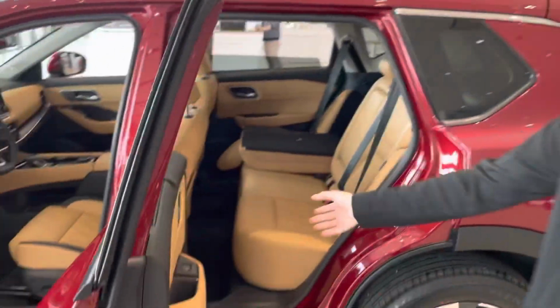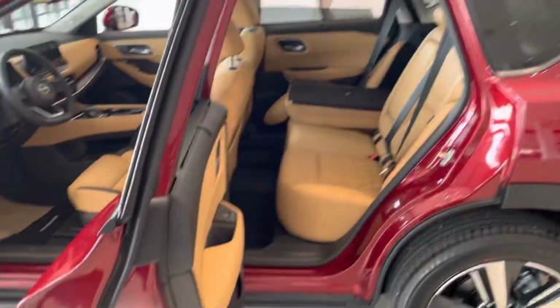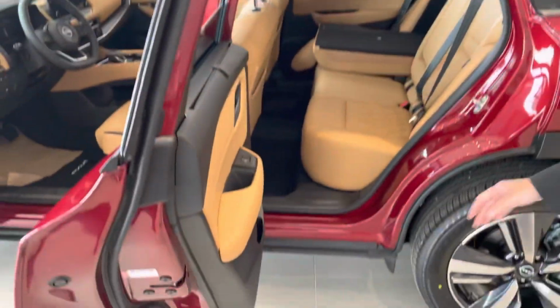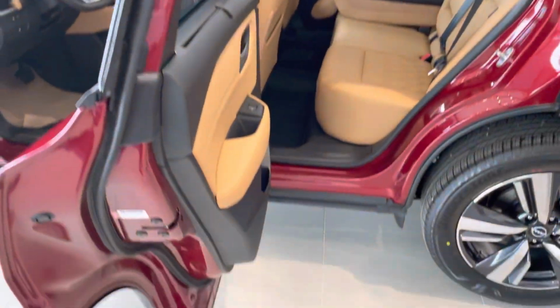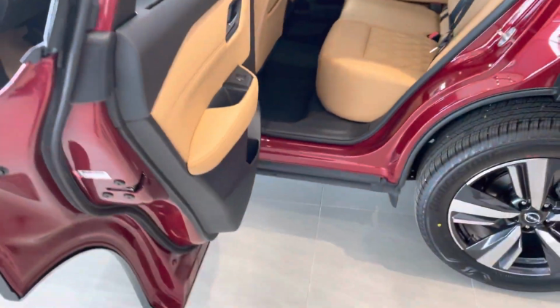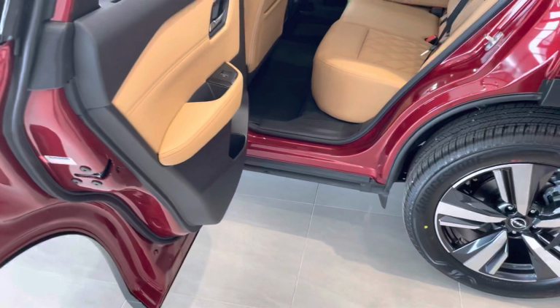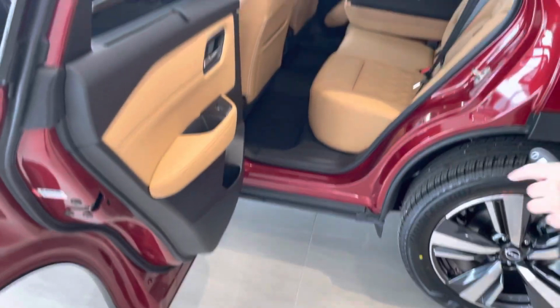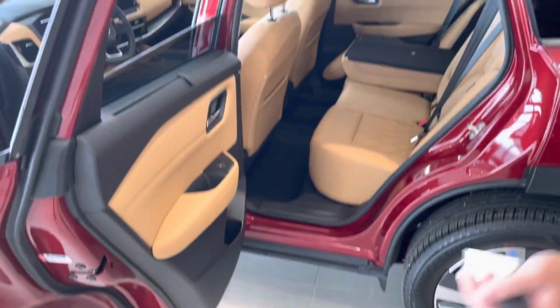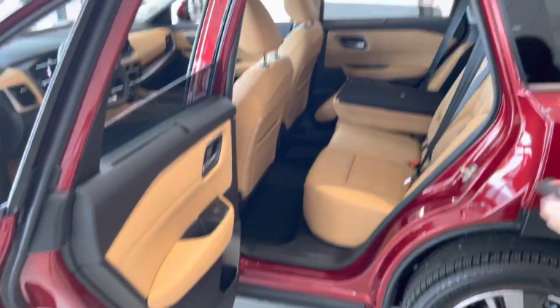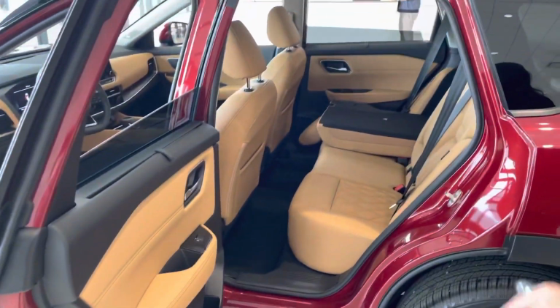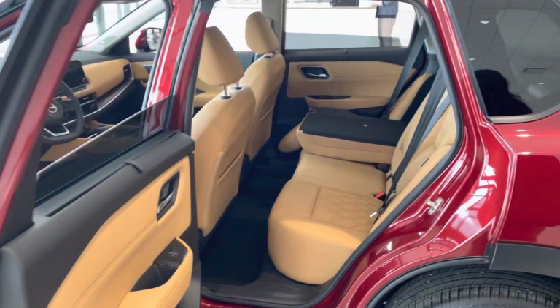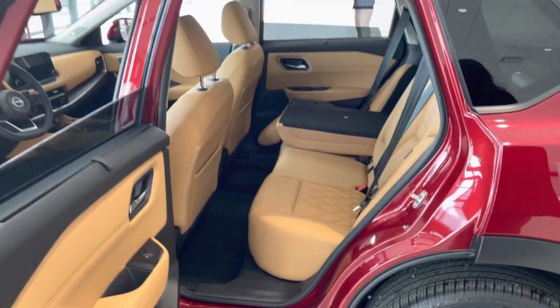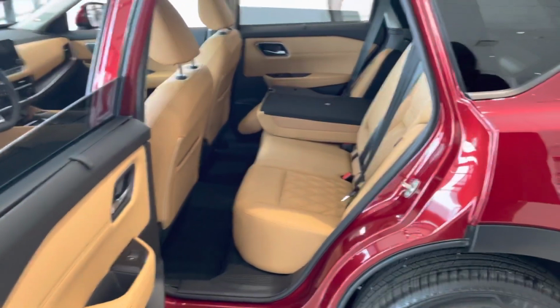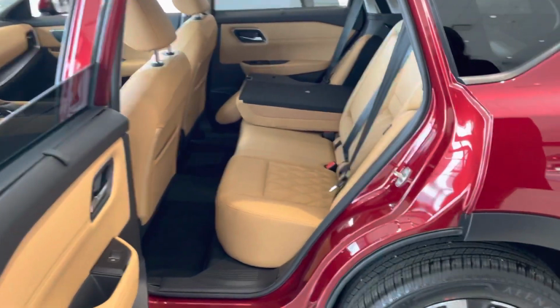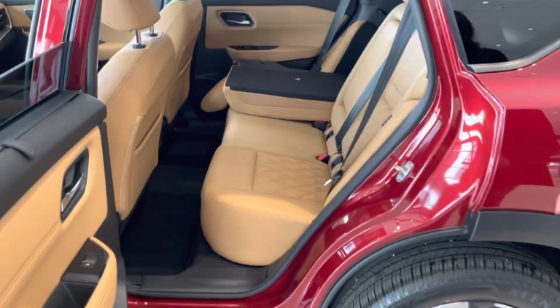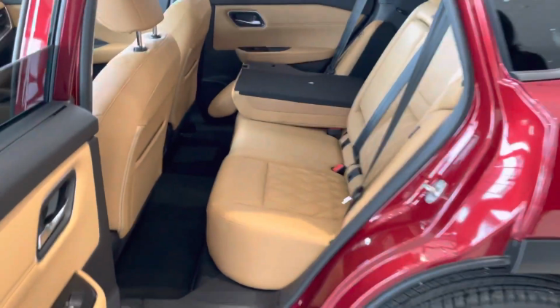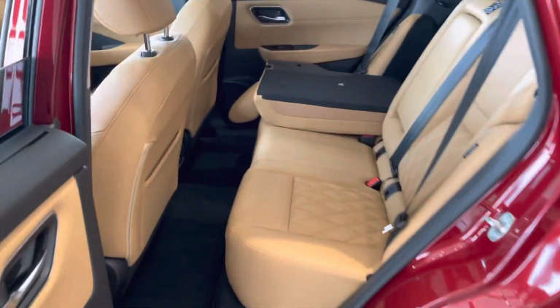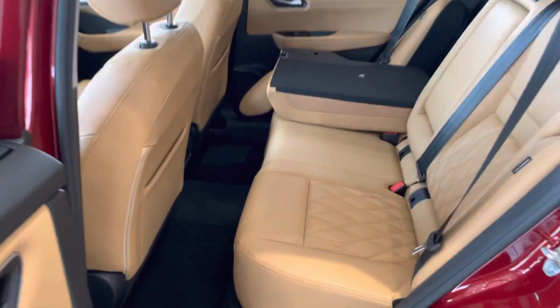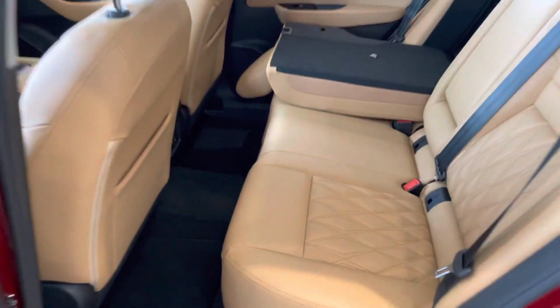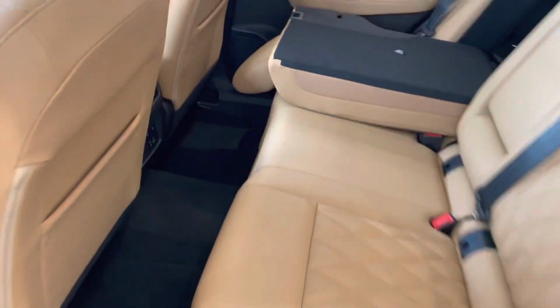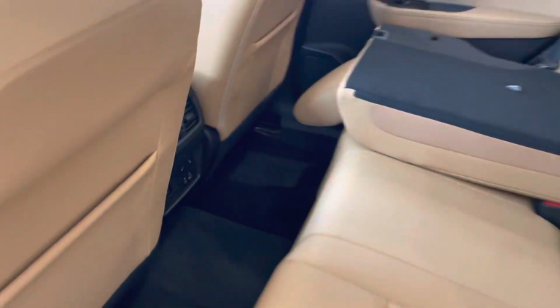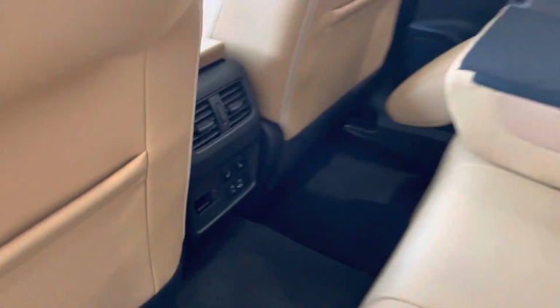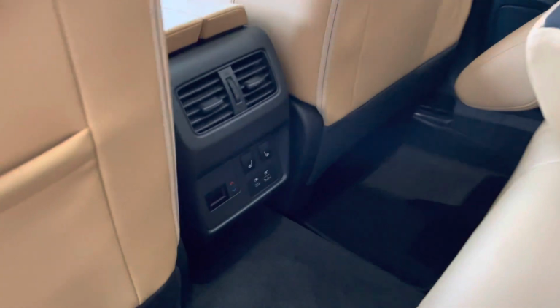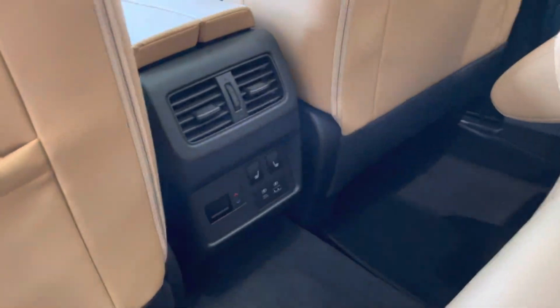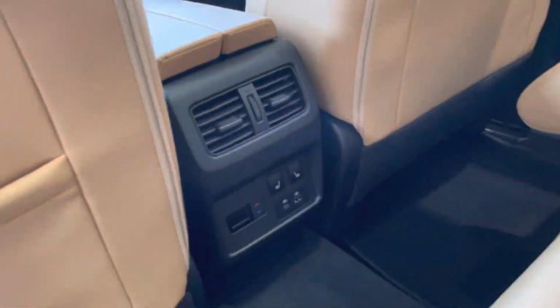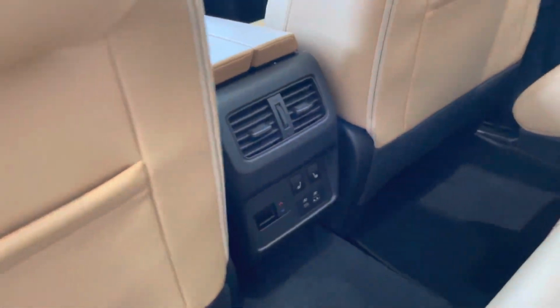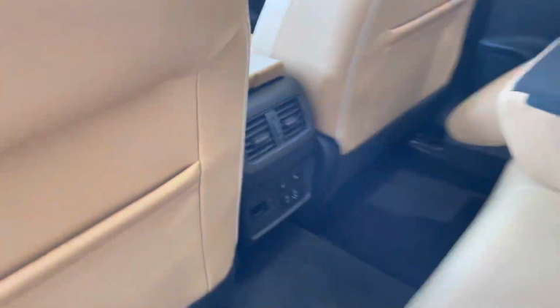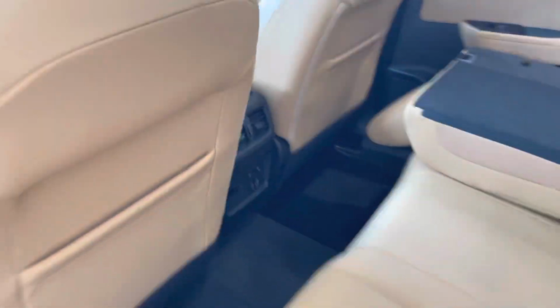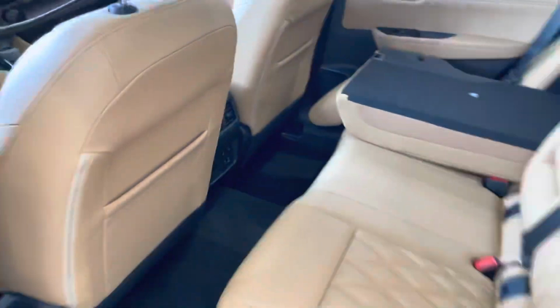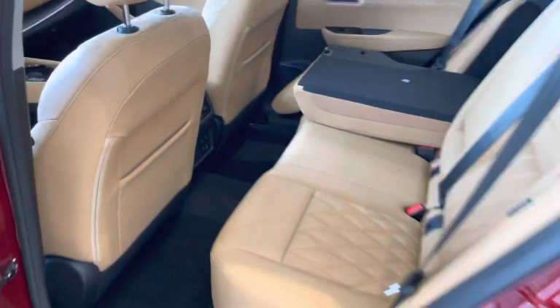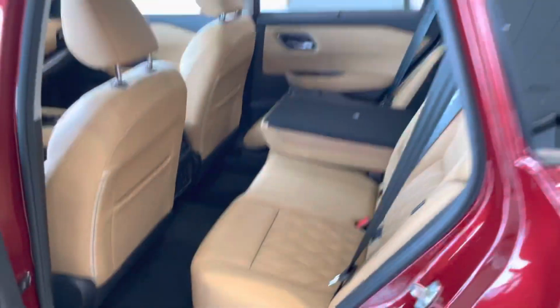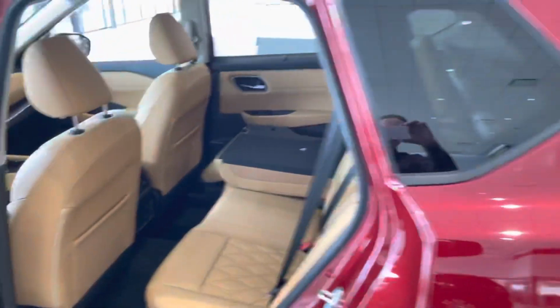Moving on to the back — my personal favorite — the doors open up to a full 85 degrees, so you can move things in and out nice and easy. You also have heated seats in the rear, as well as tri-zone climate control back here.